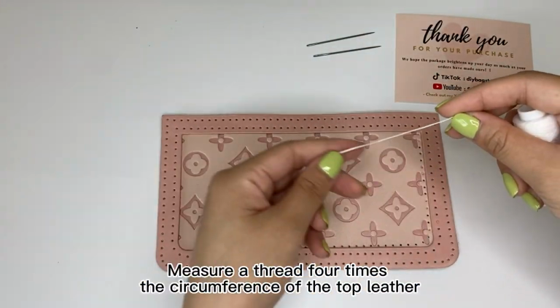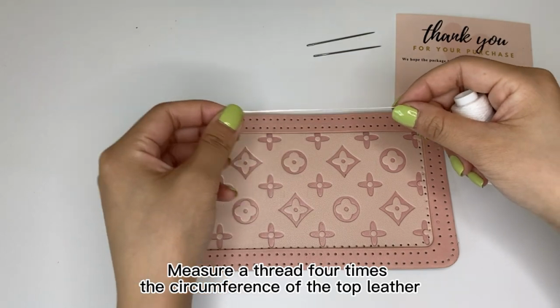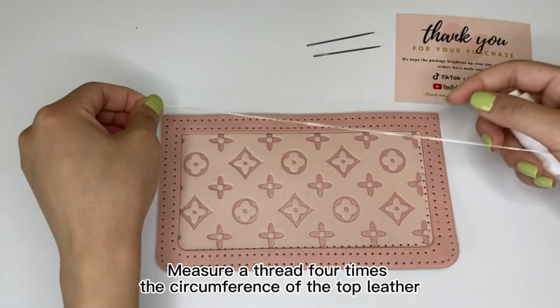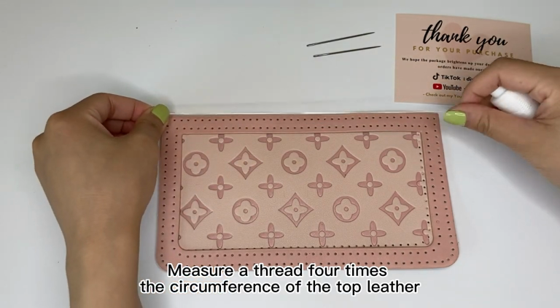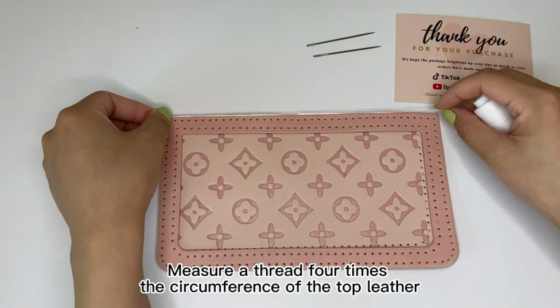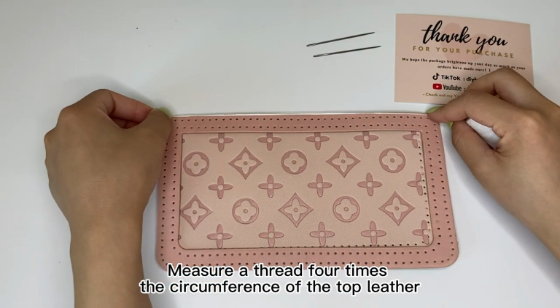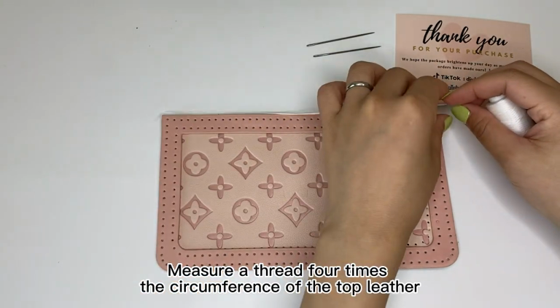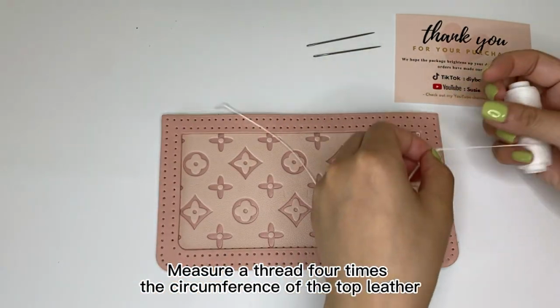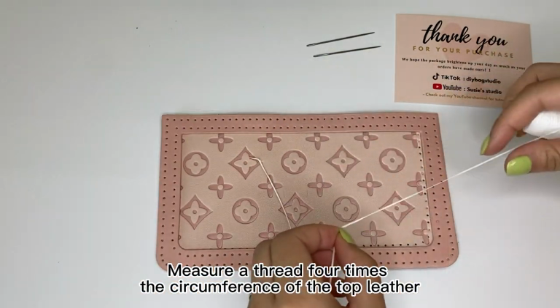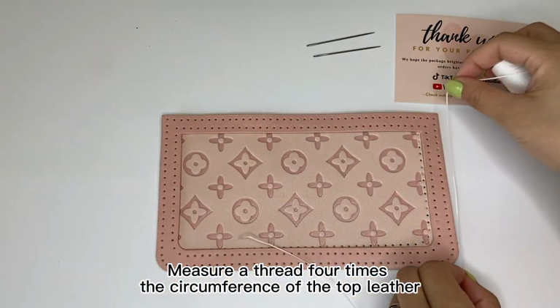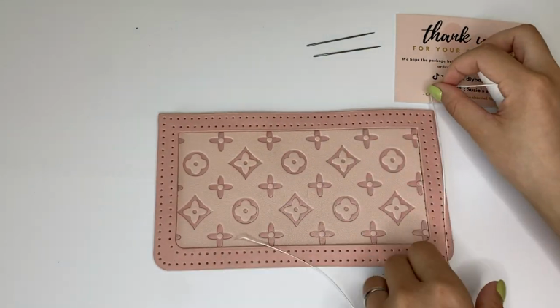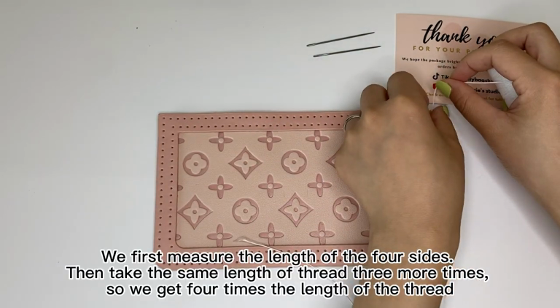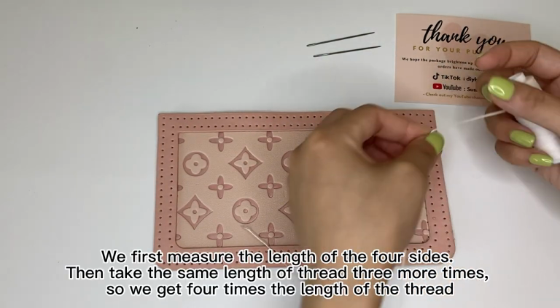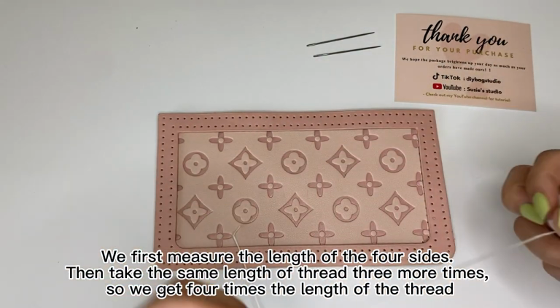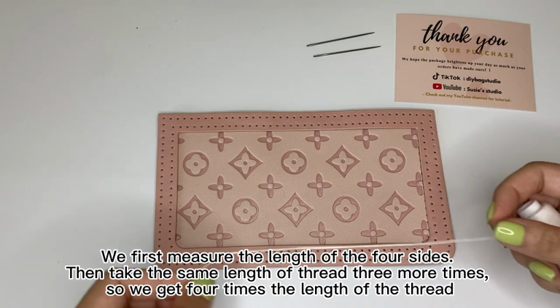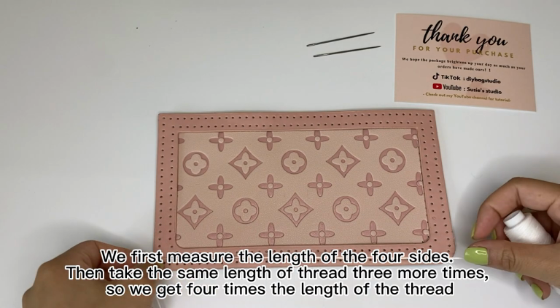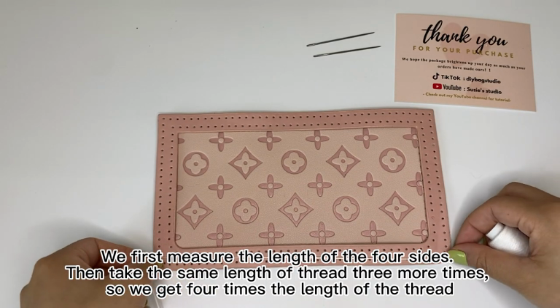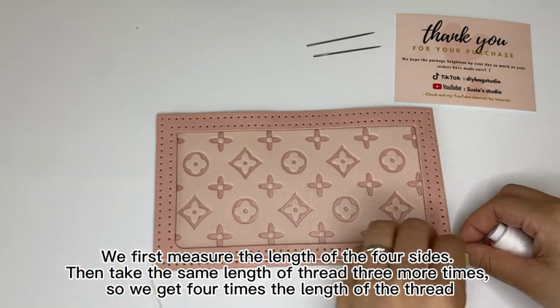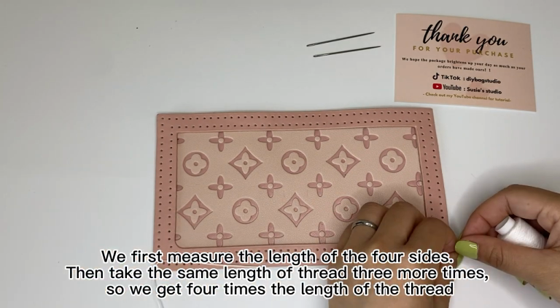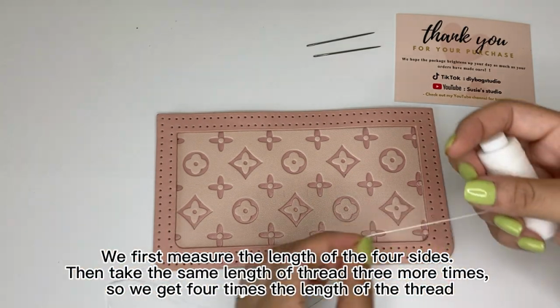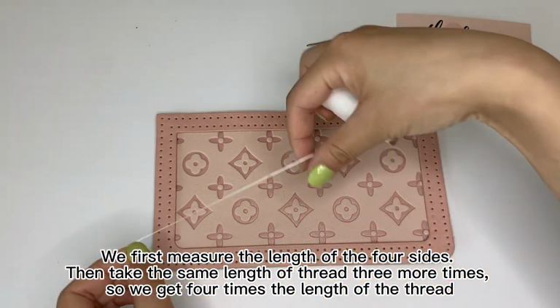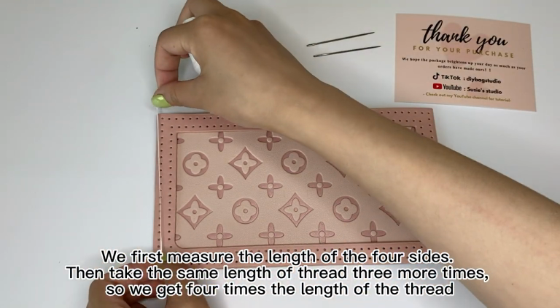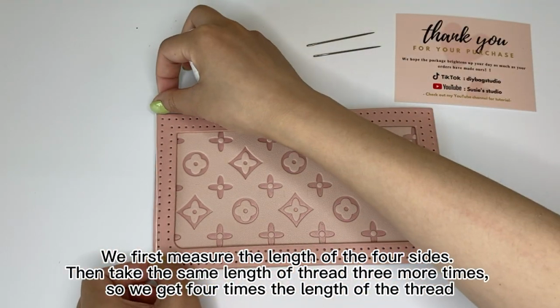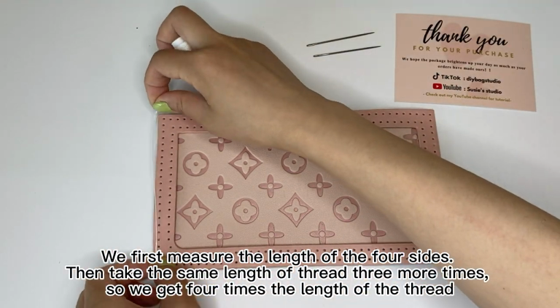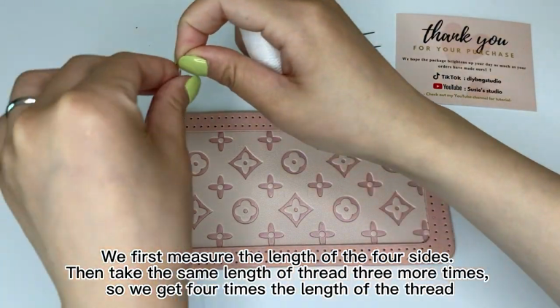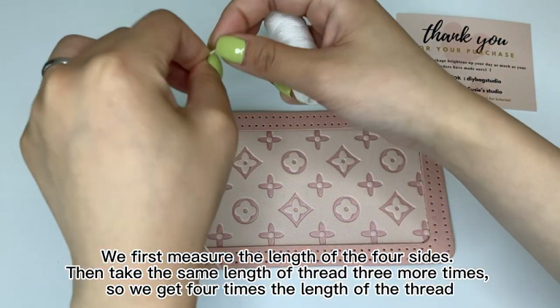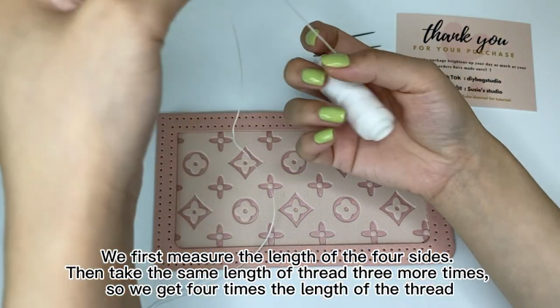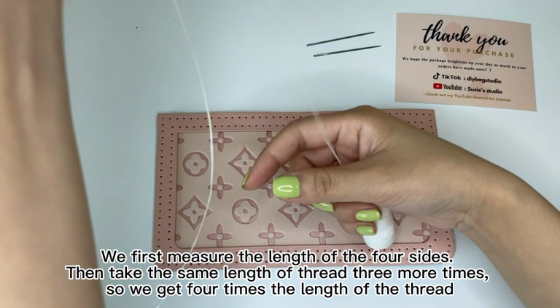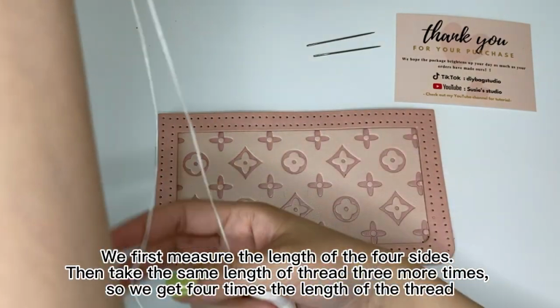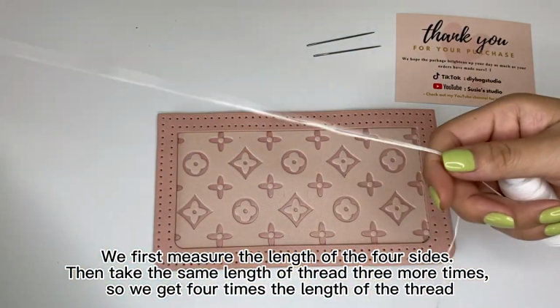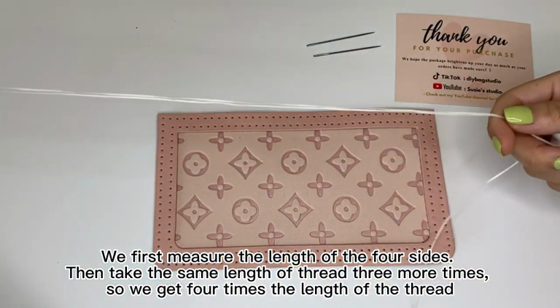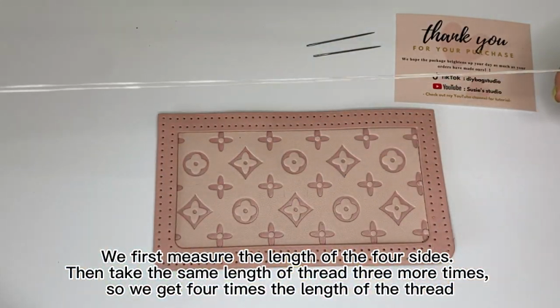Measure a thread four times the circumference of the top ladder. We first measure the length of the four sides, then take the same length of thread three more times, so we get four times the length of the thread.